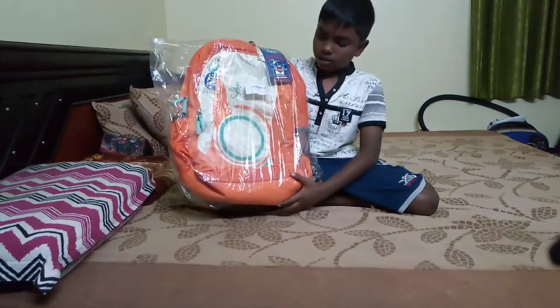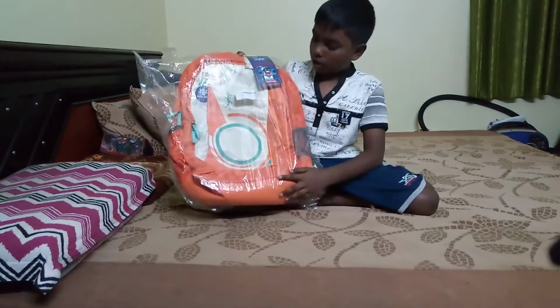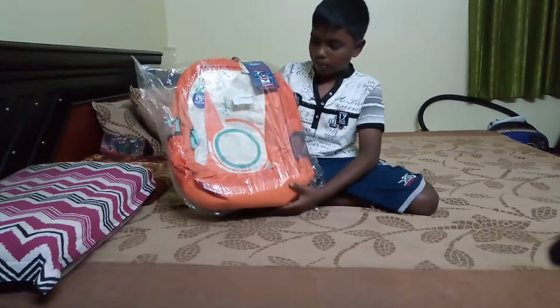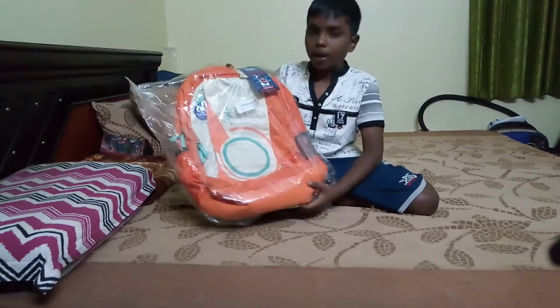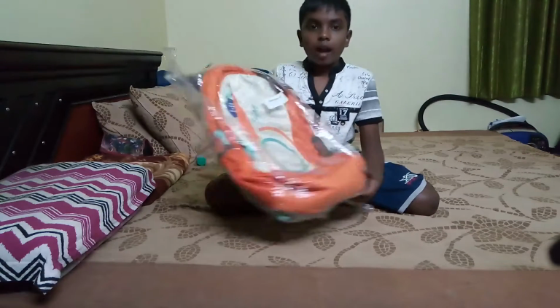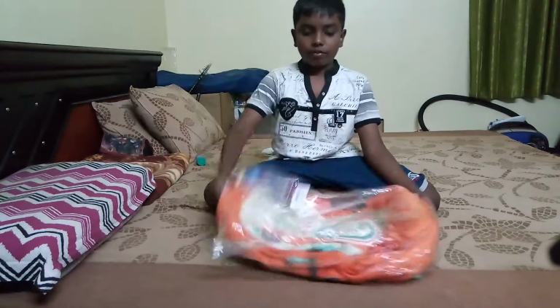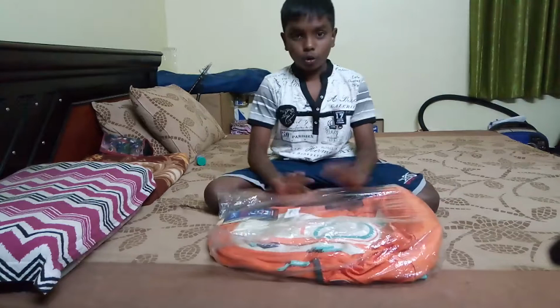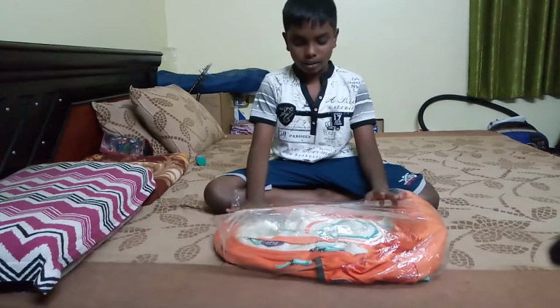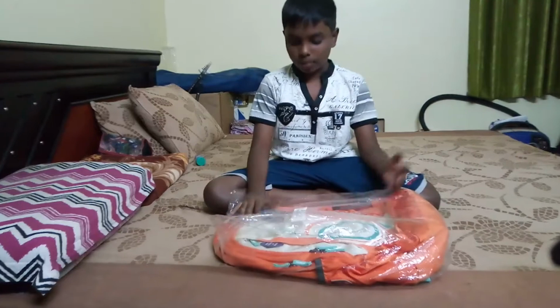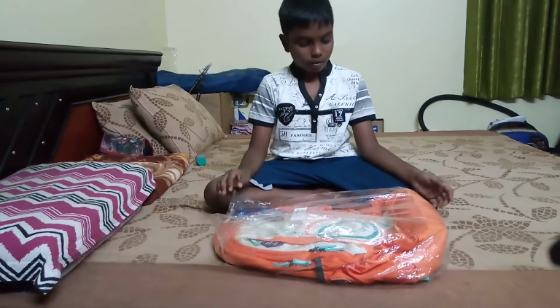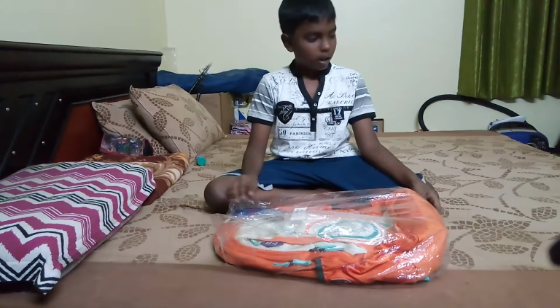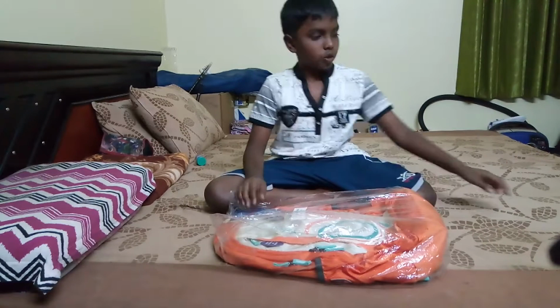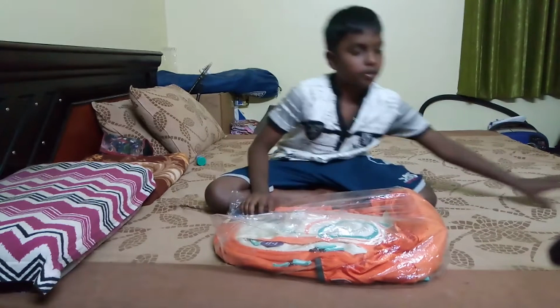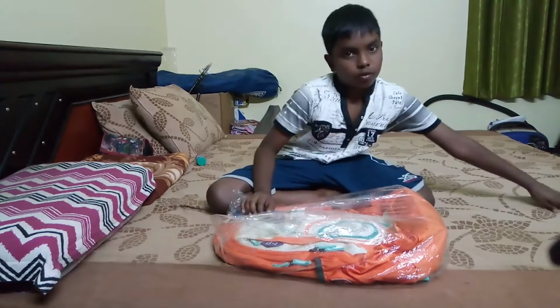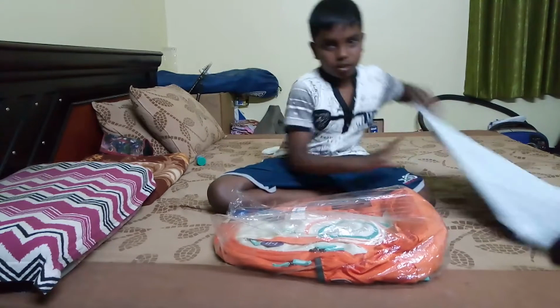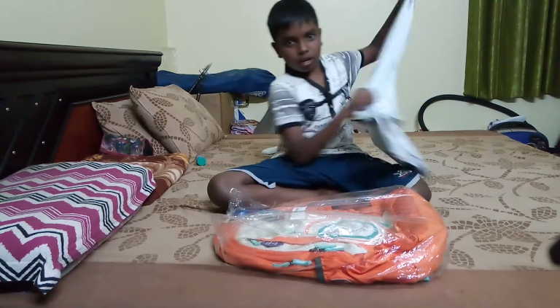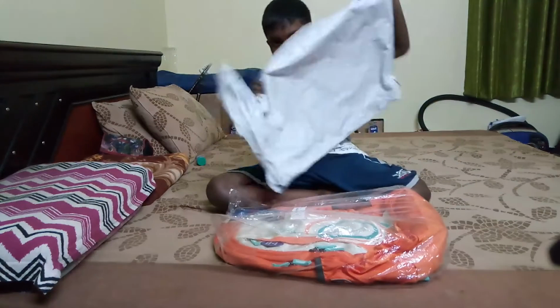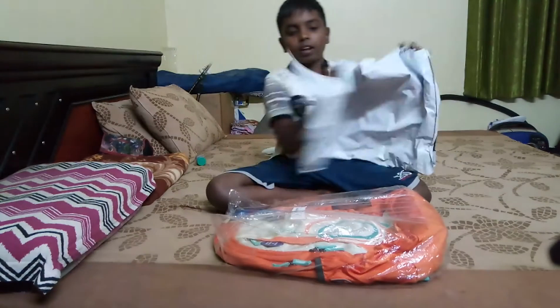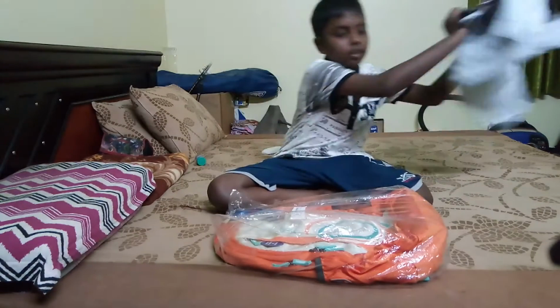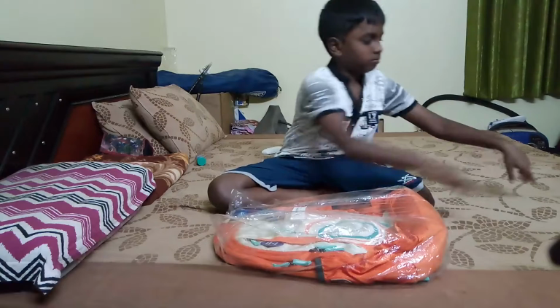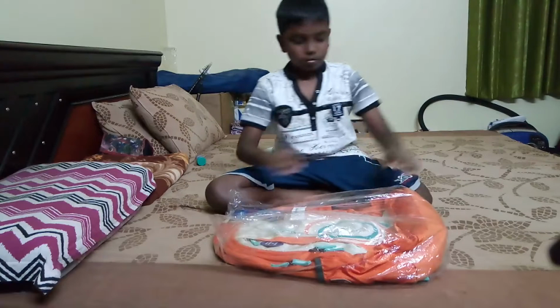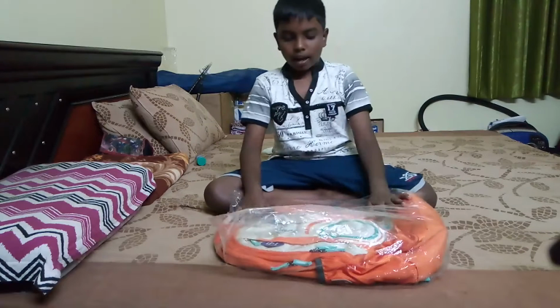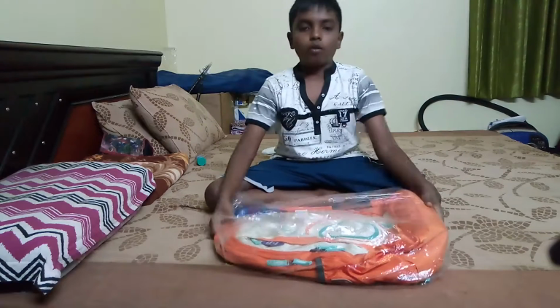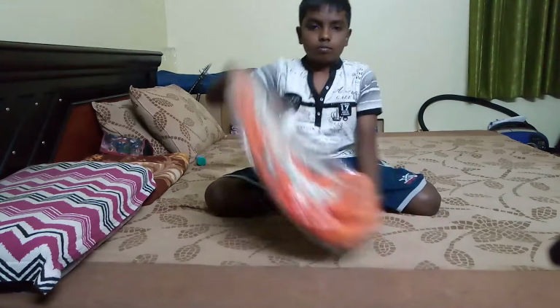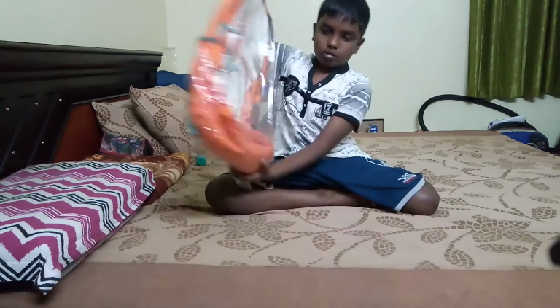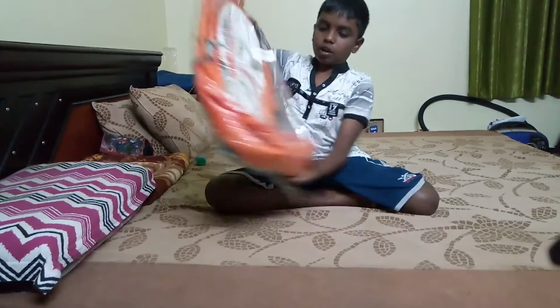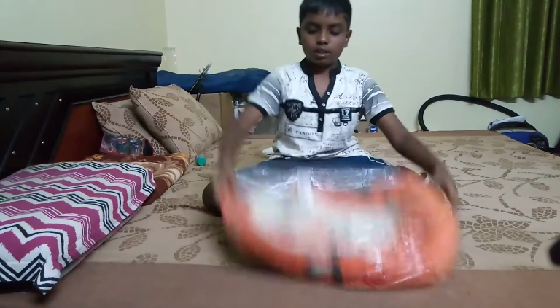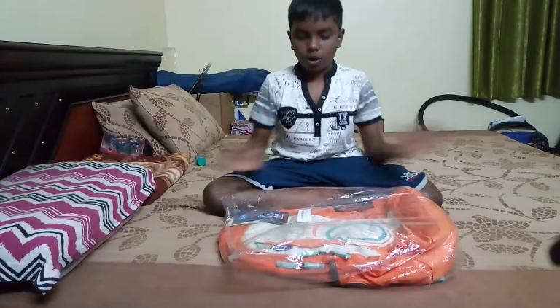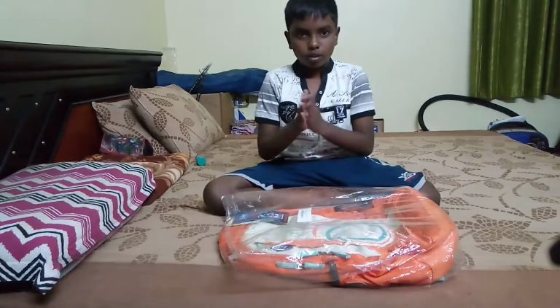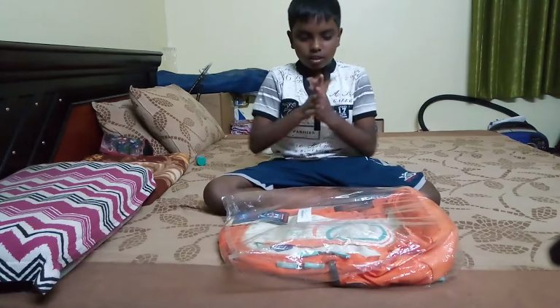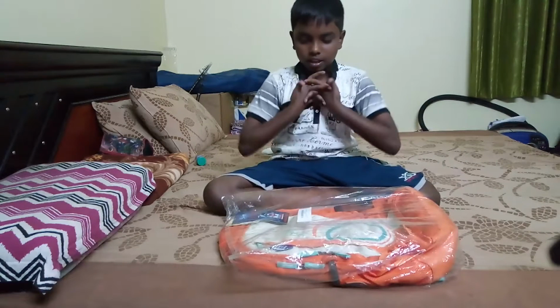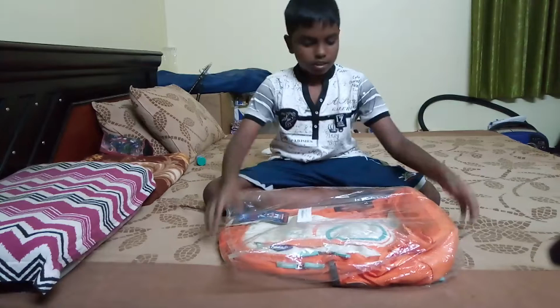It's an orange color backpack. I just opened it from the original packaging and taken it out. So let's get into this.